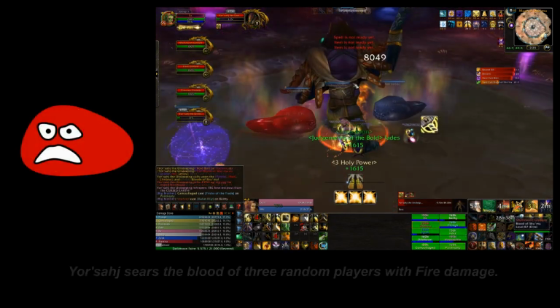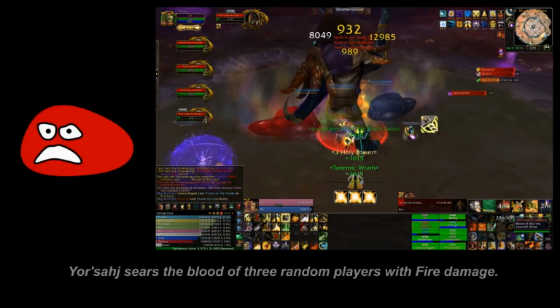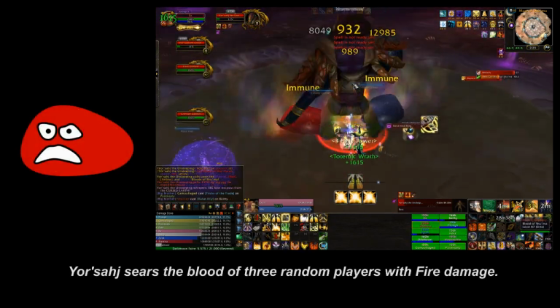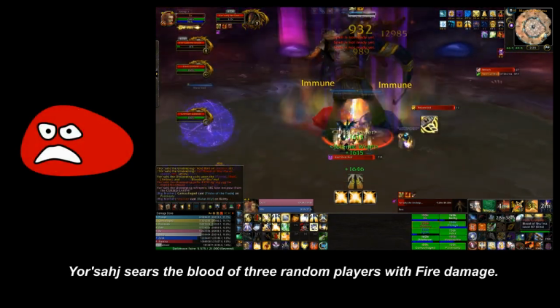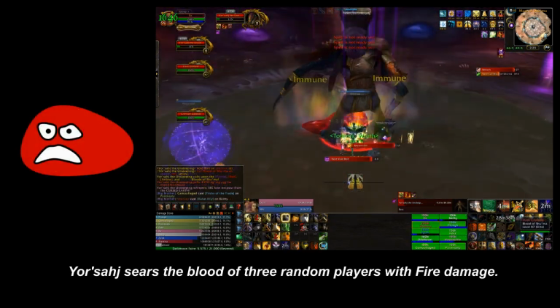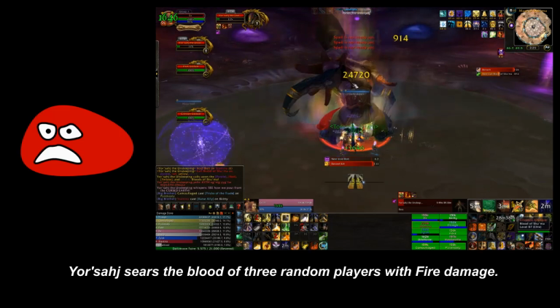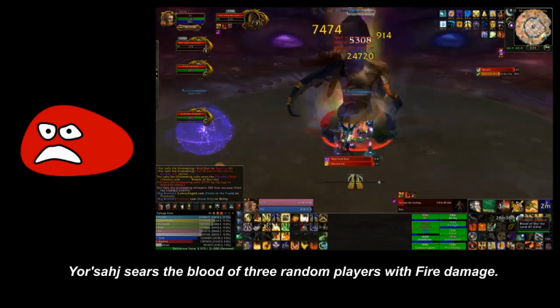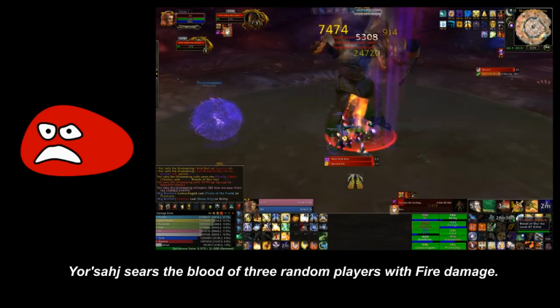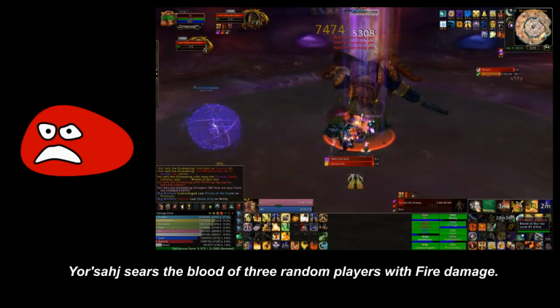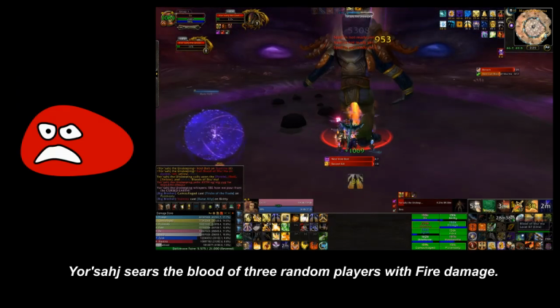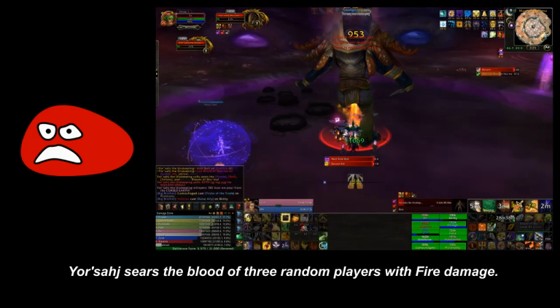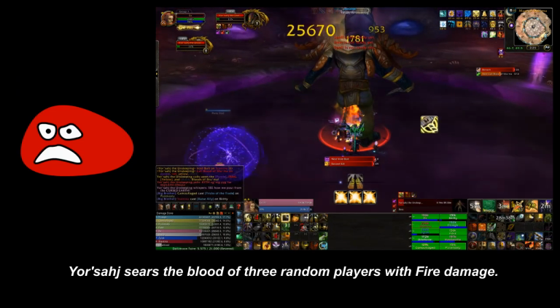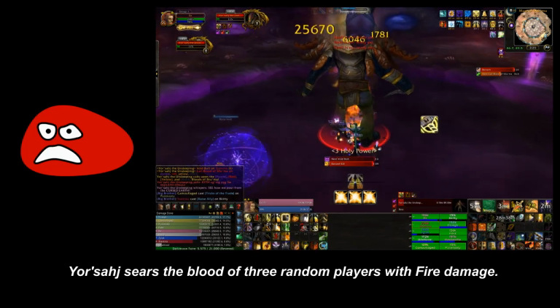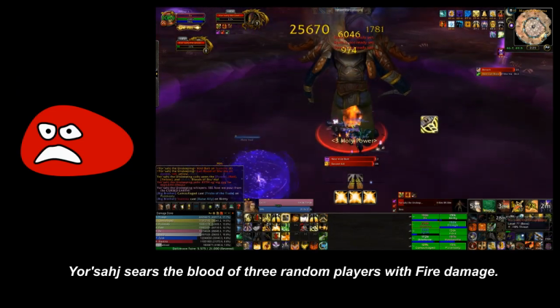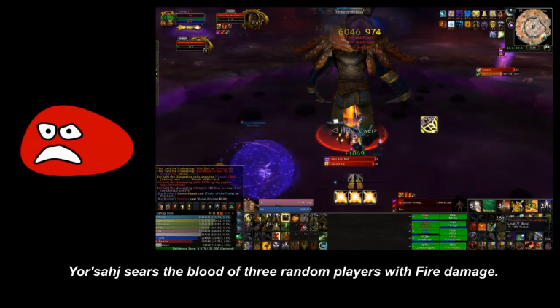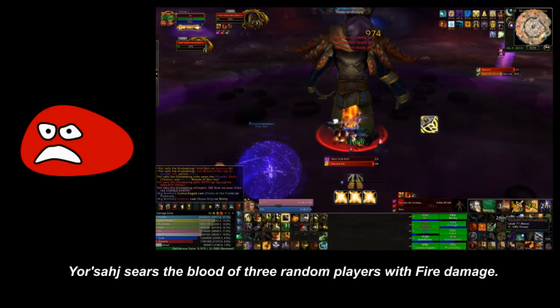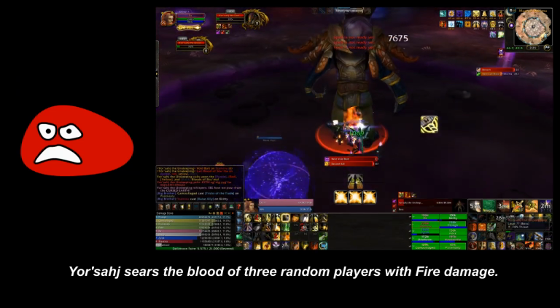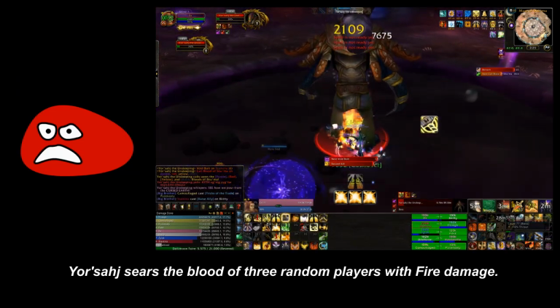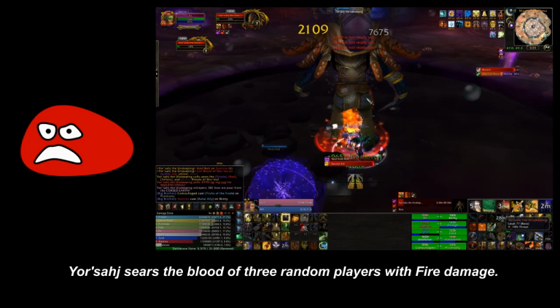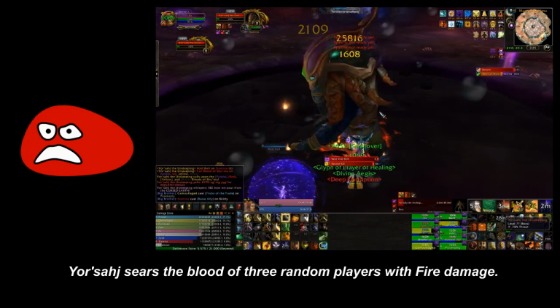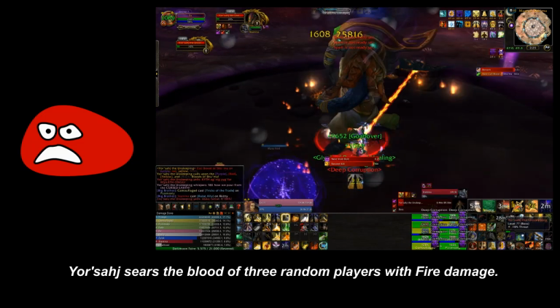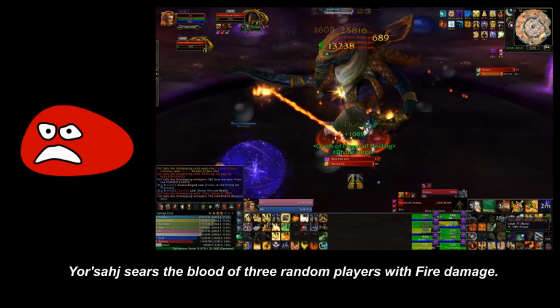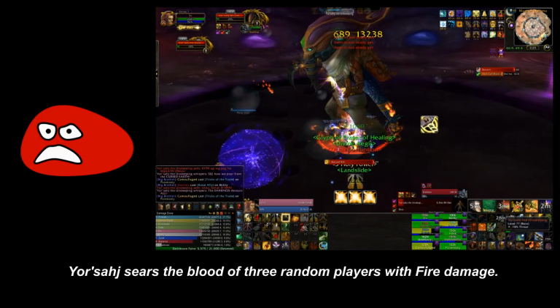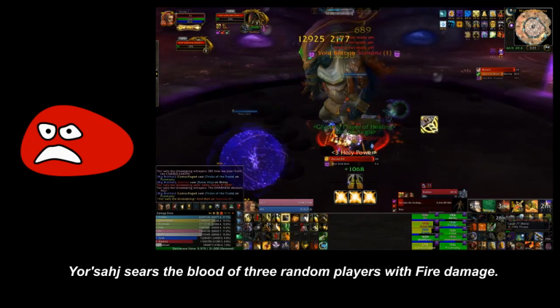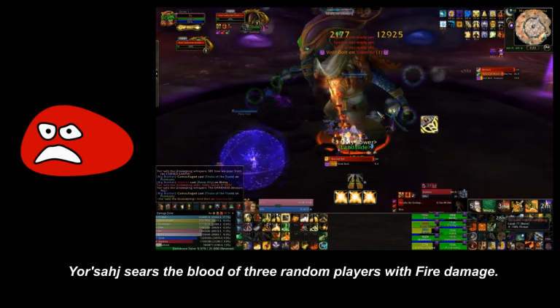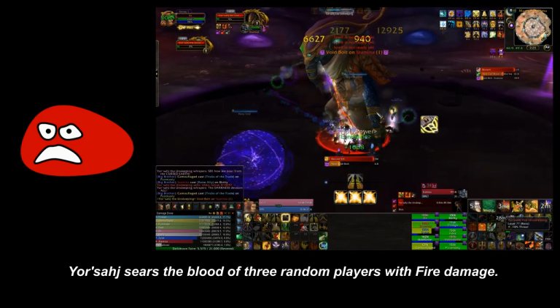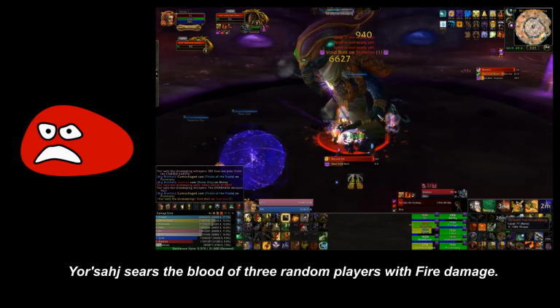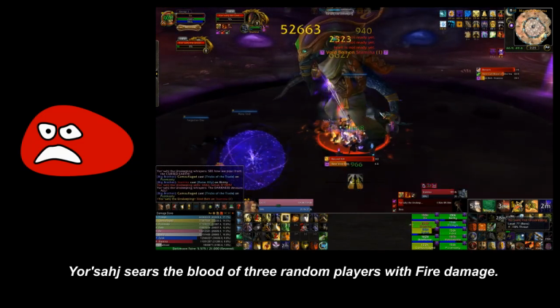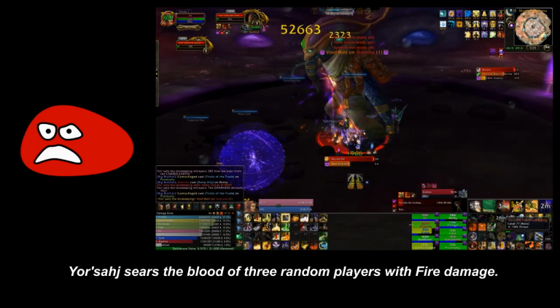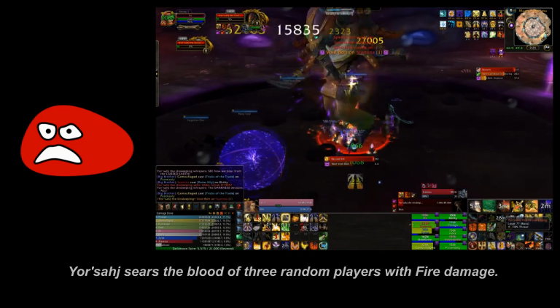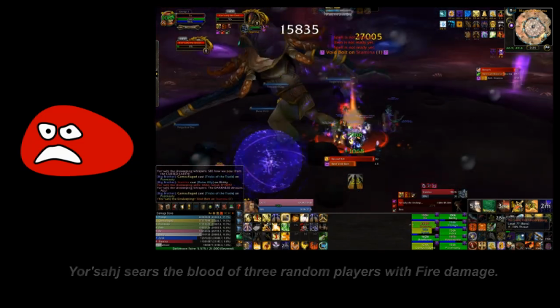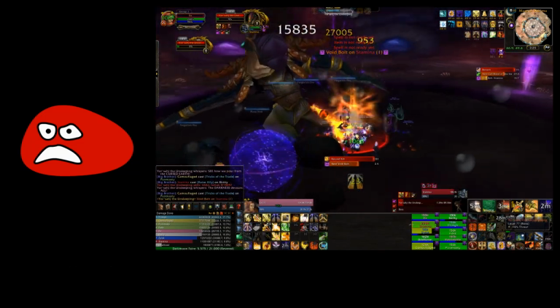The red ooze will cause a variable amount of fire damage depending on your distance from your Sajj. Make sure that everyone is stacked directly in the center of your Sajj's hitbox whenever you have to absorb this ooze.